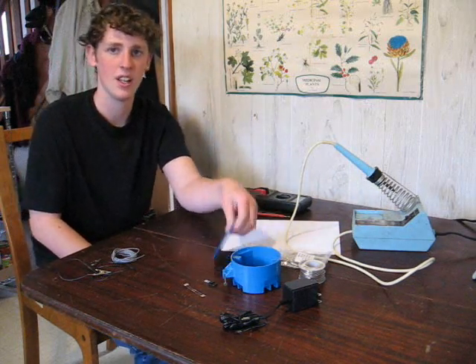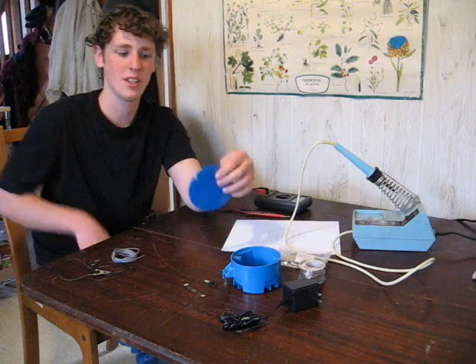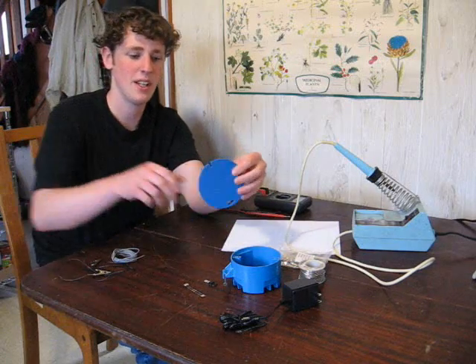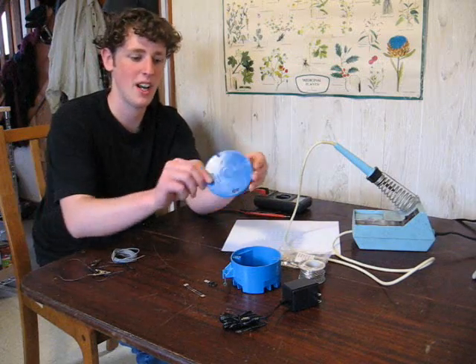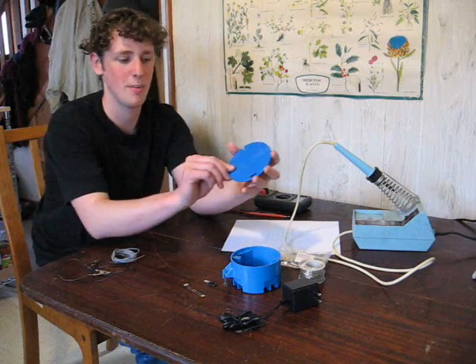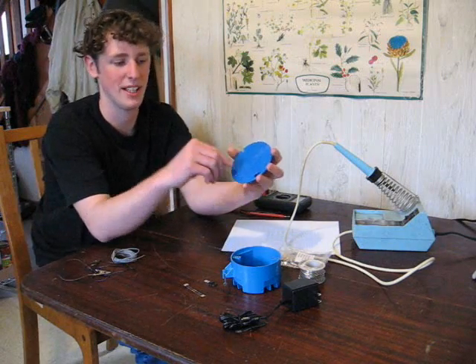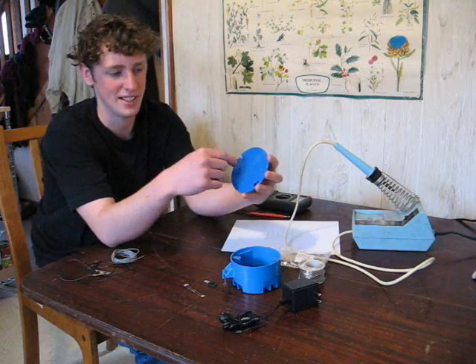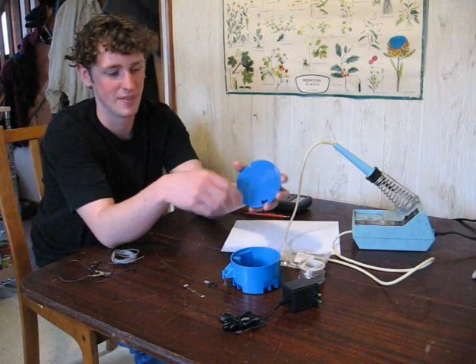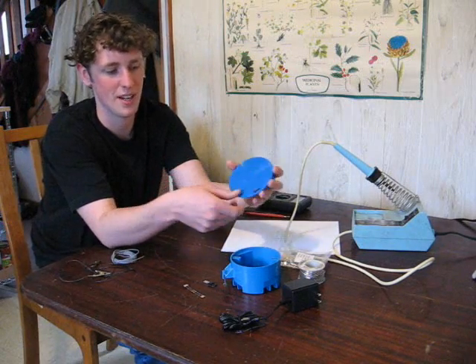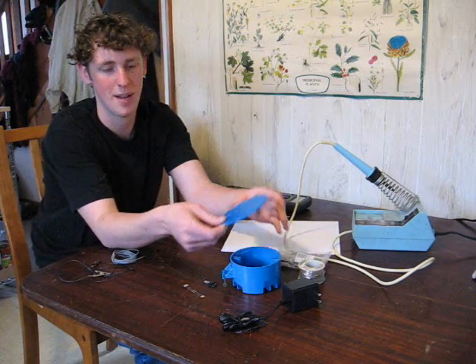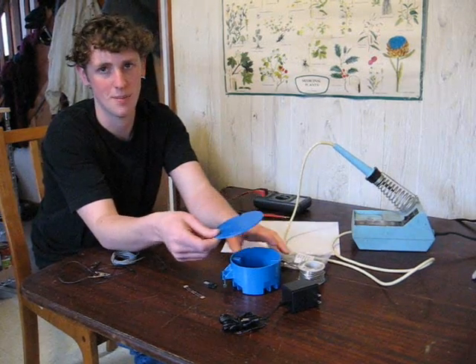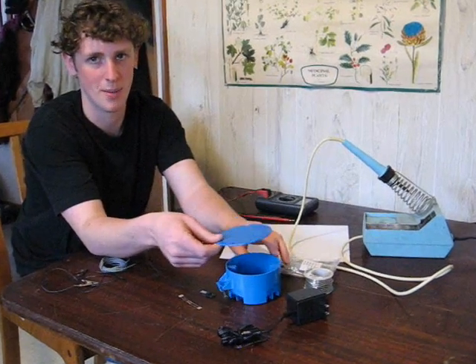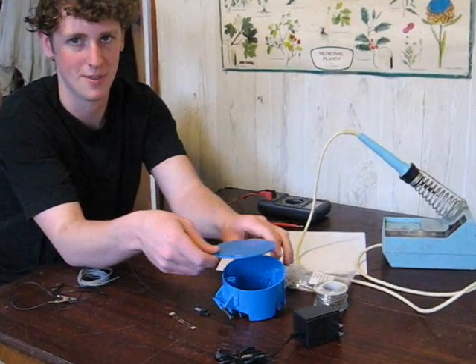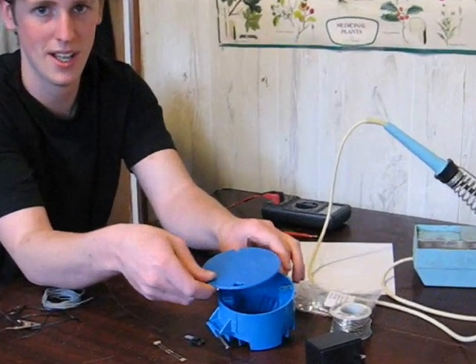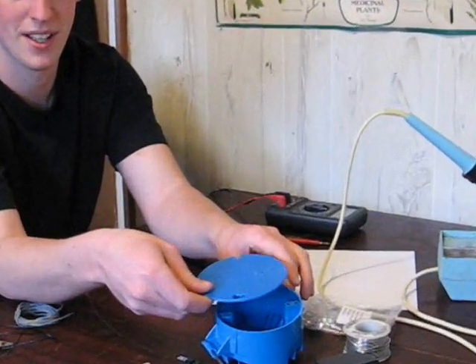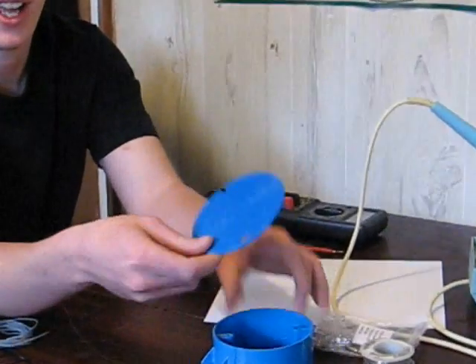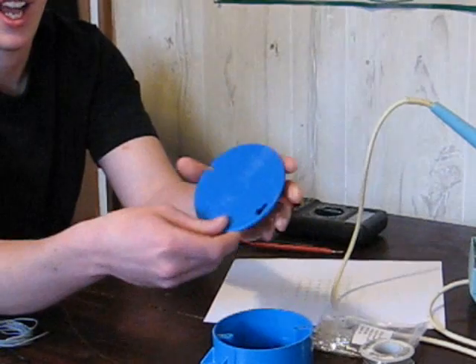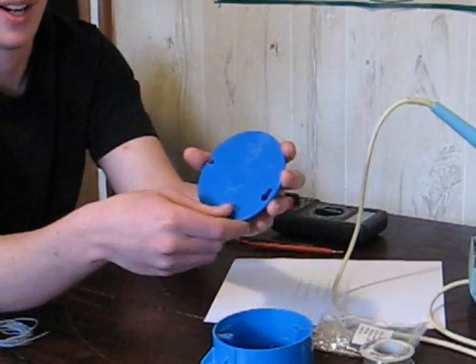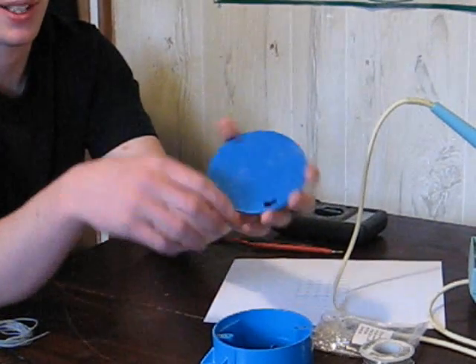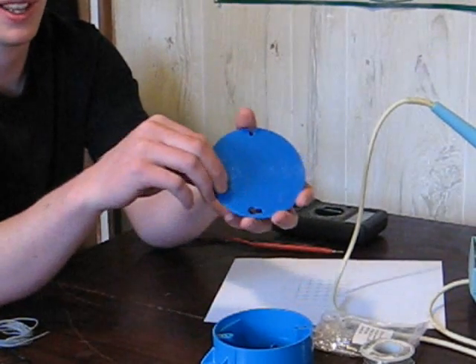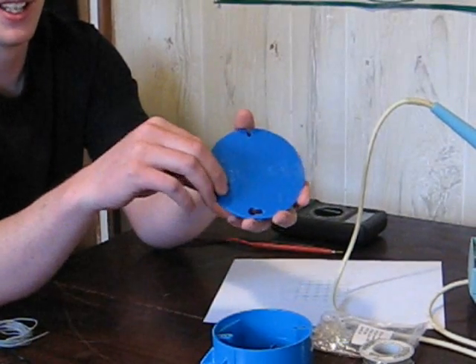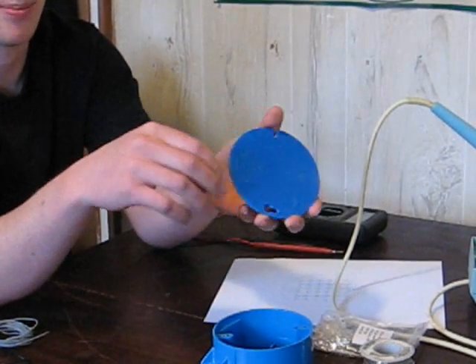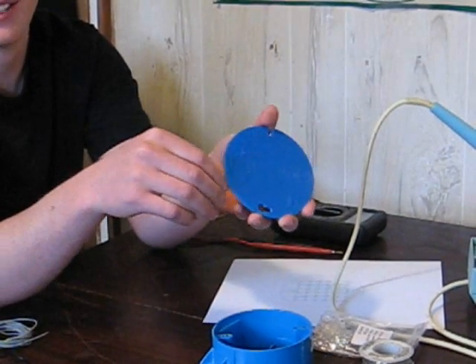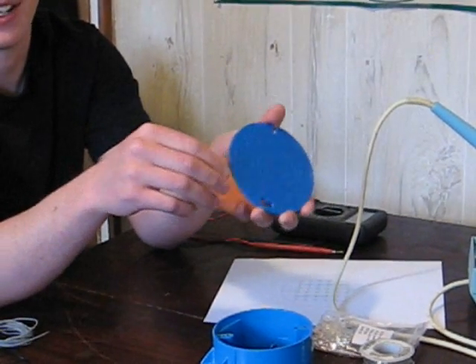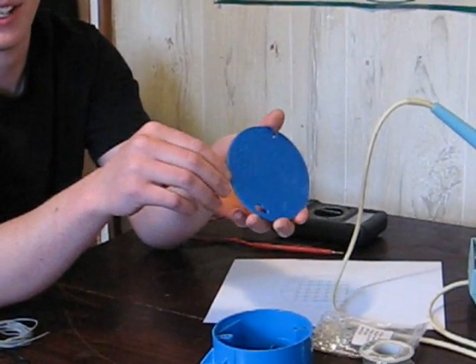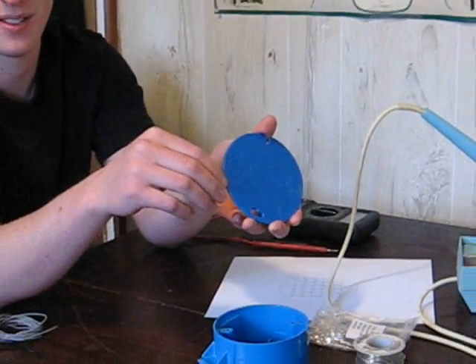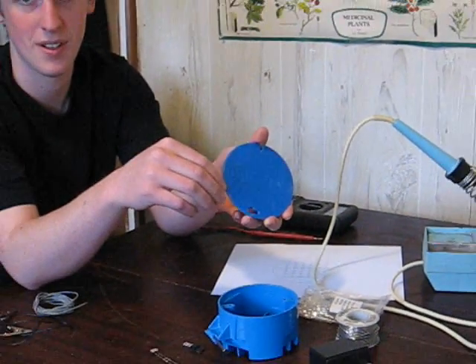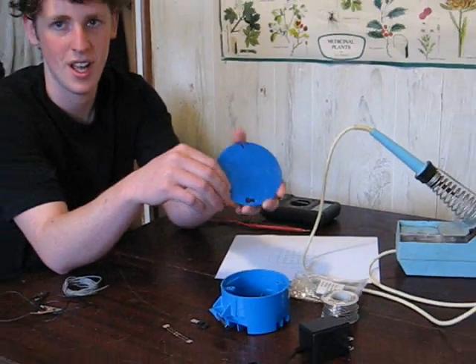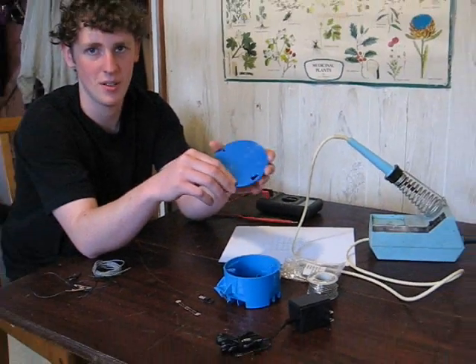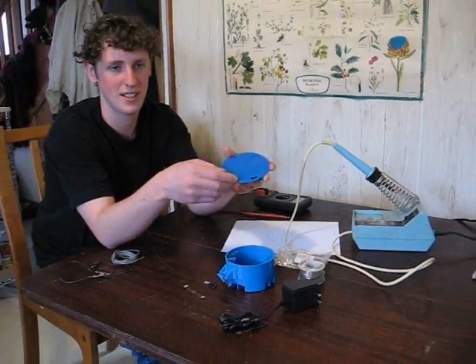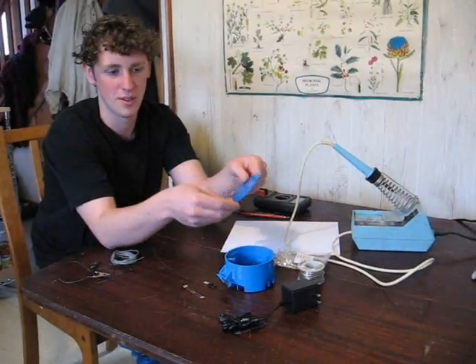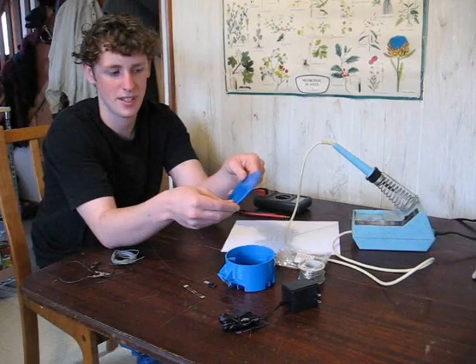You're also going to need a cover to mount the LEDs in. This cover just happens to match the box very well. It's pretty thick, it's plastic, non-conductive, and you can easily drill through it.